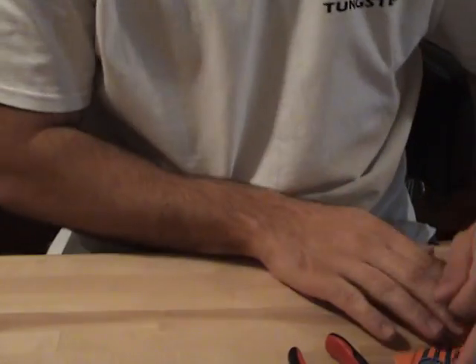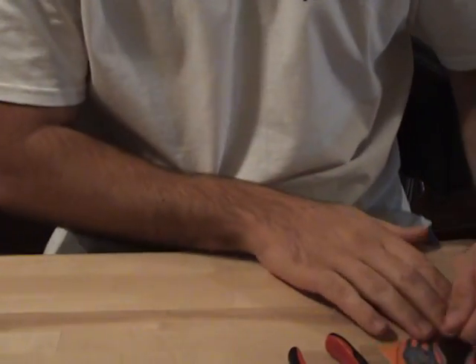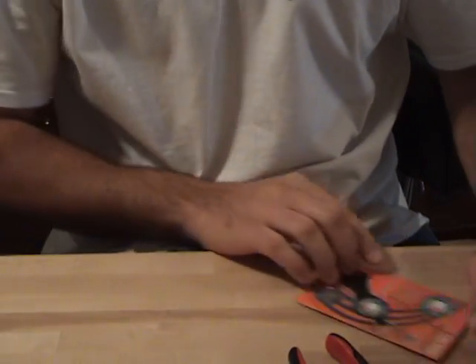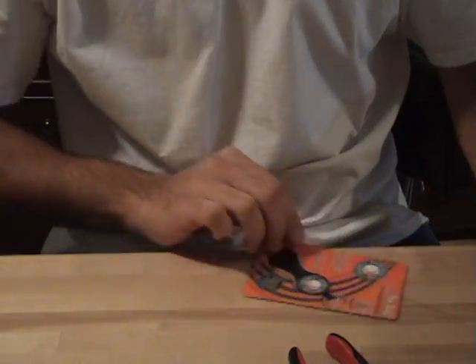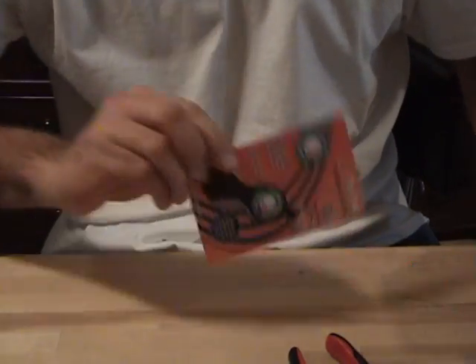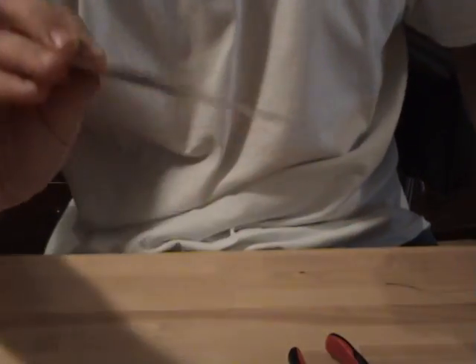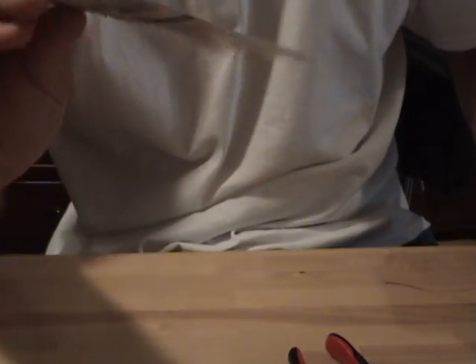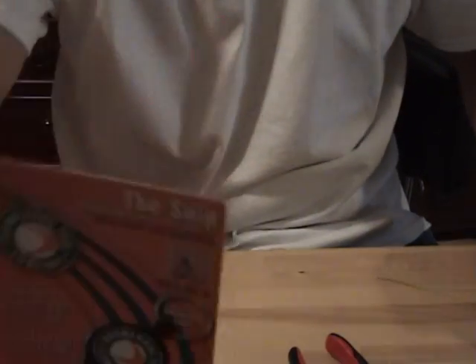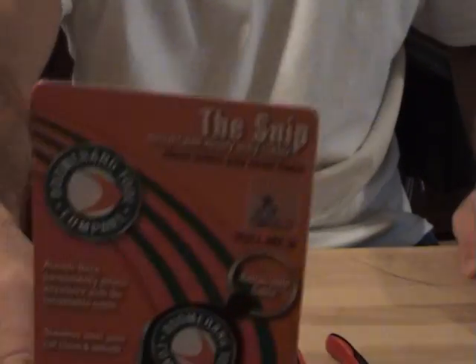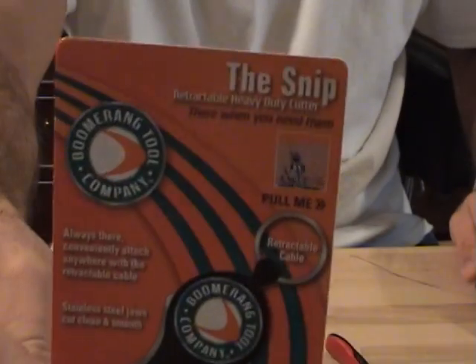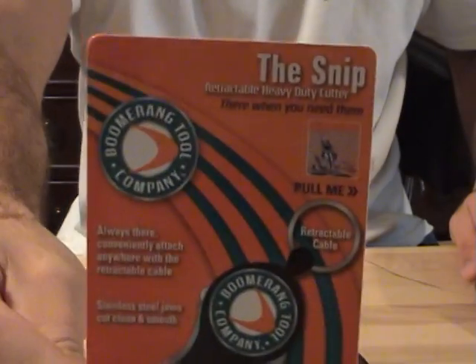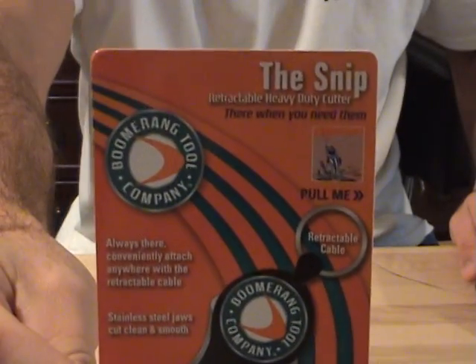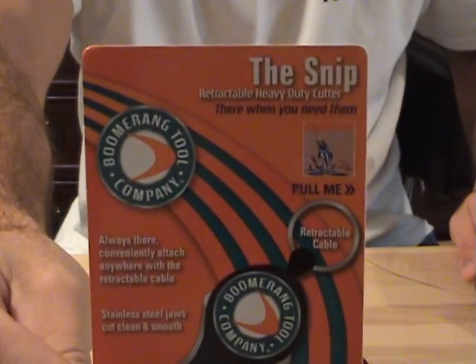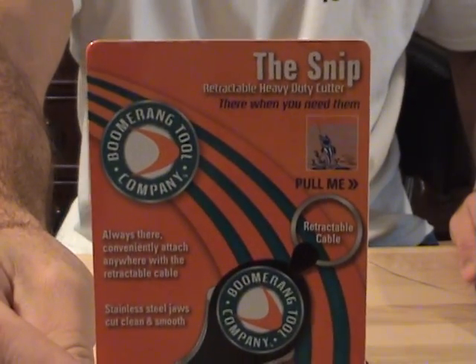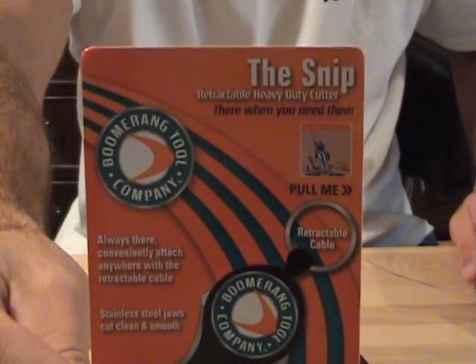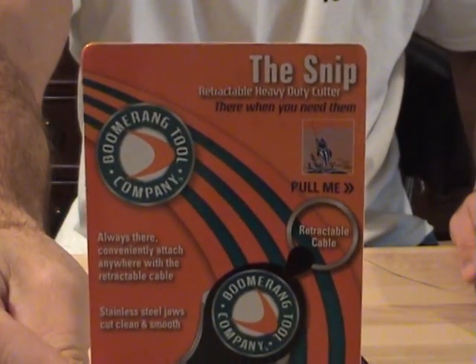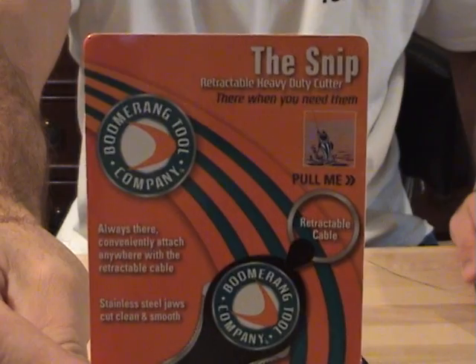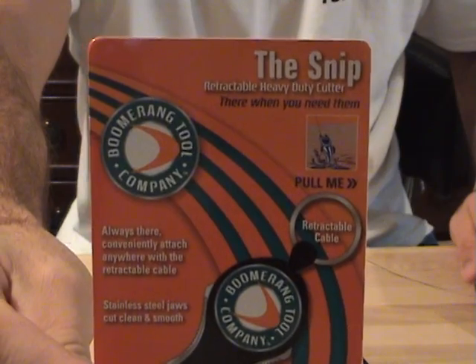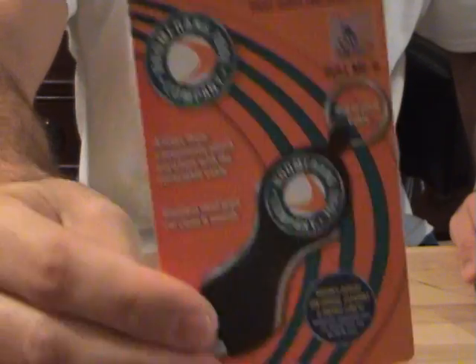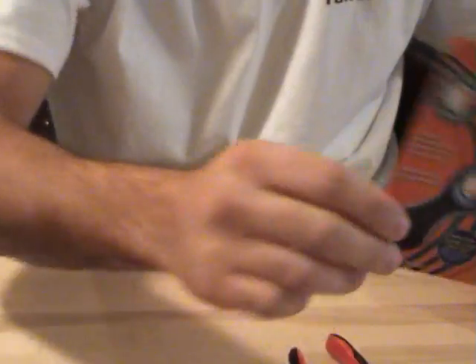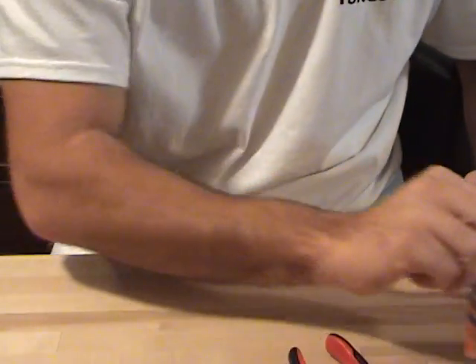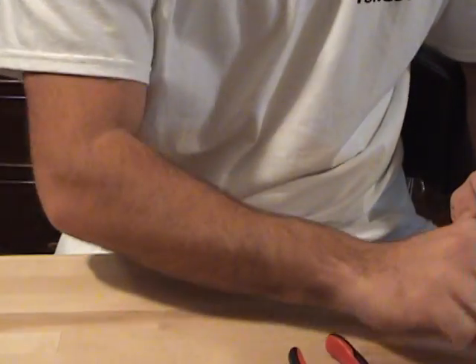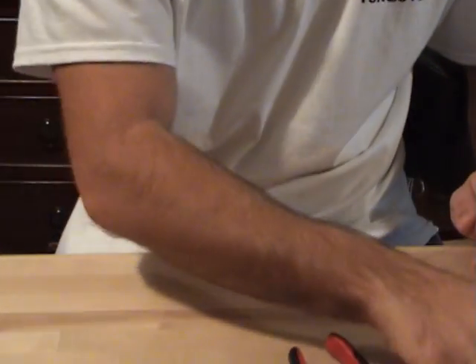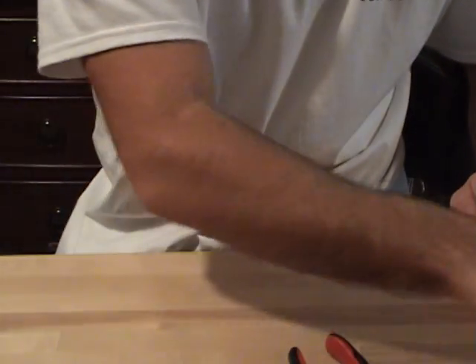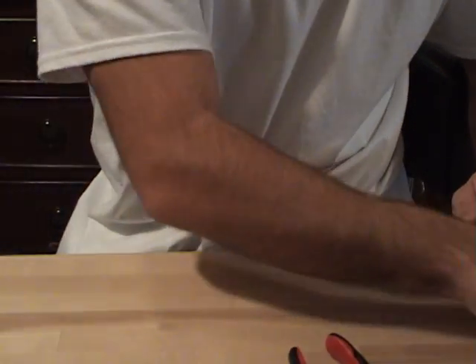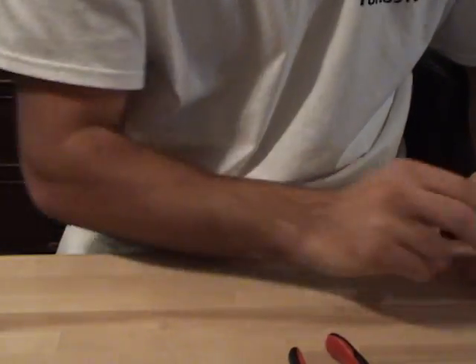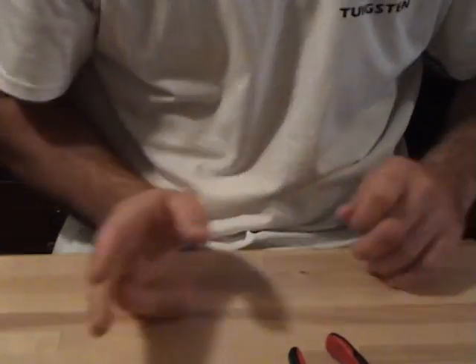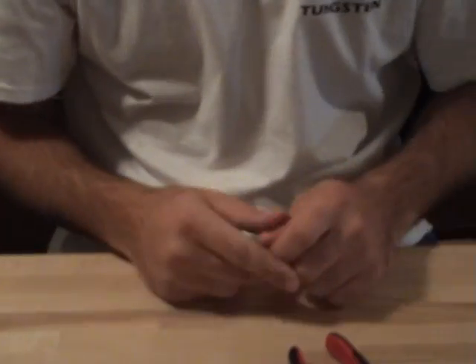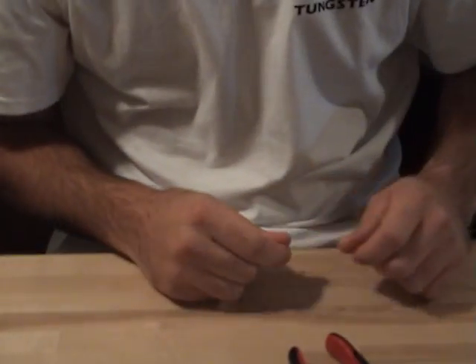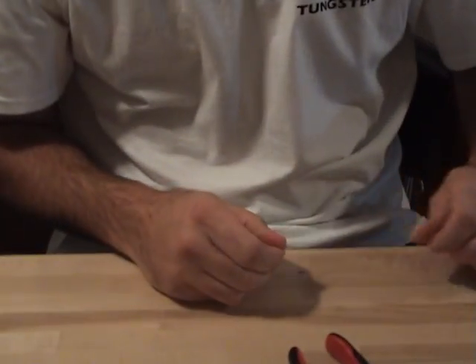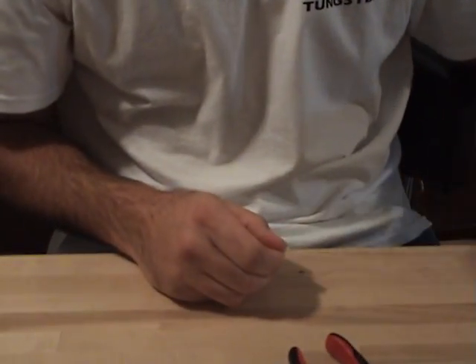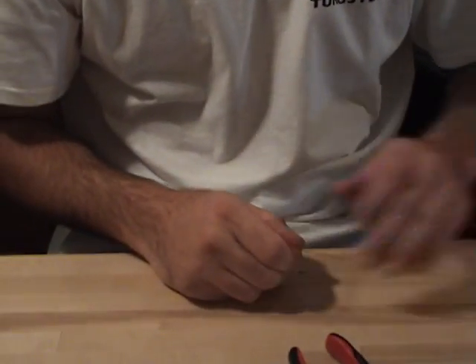Hey, what's going on guys, product review for you today. This is on the boomerang tool, the snip. Going to get back to that in a second. I'm going to show you guys what I used to use before I found that.